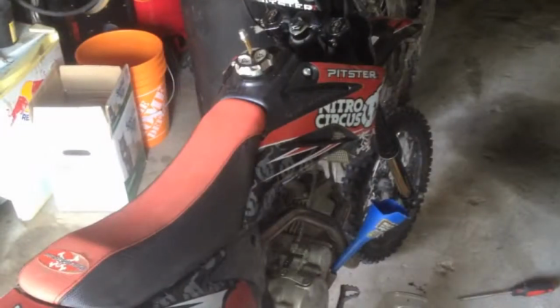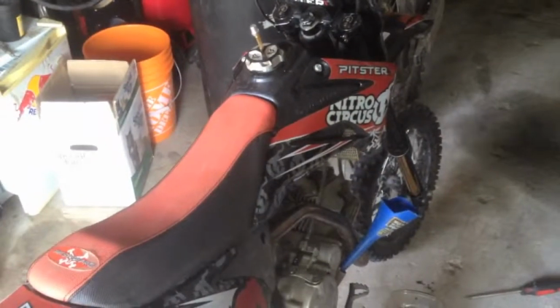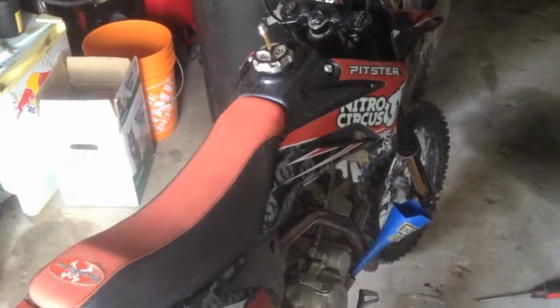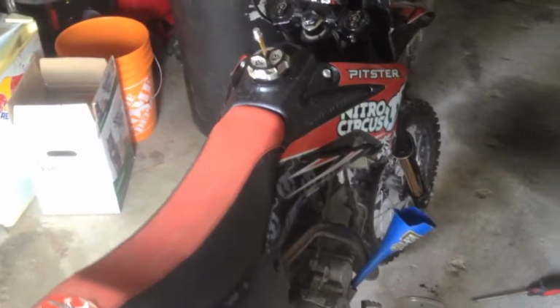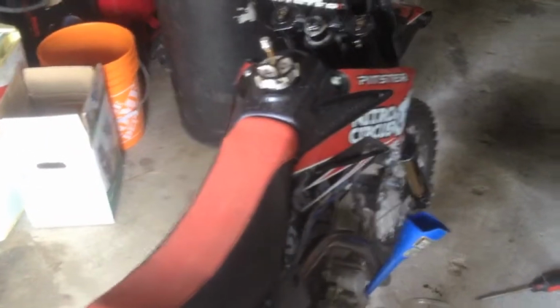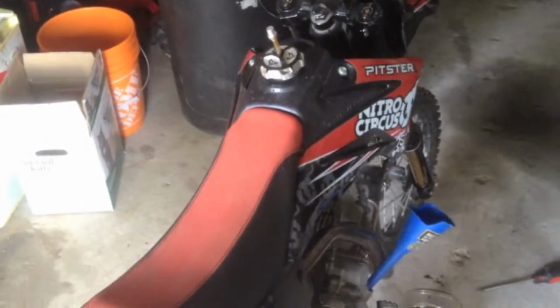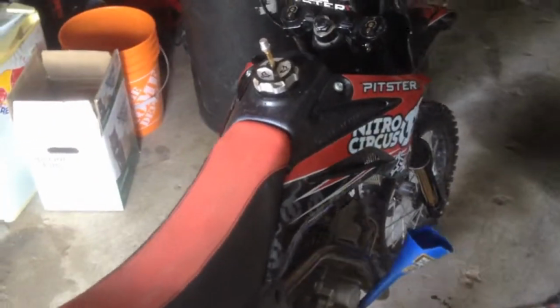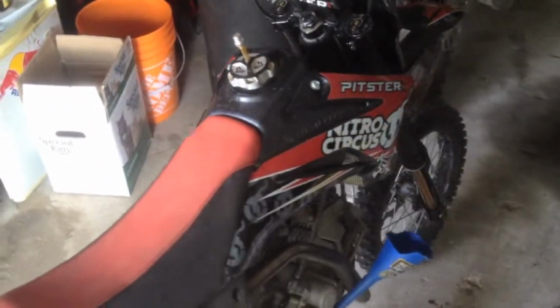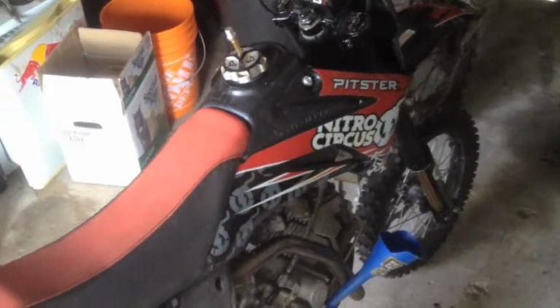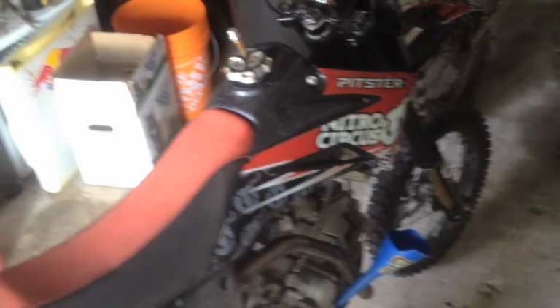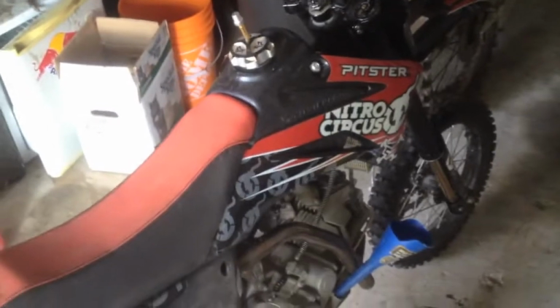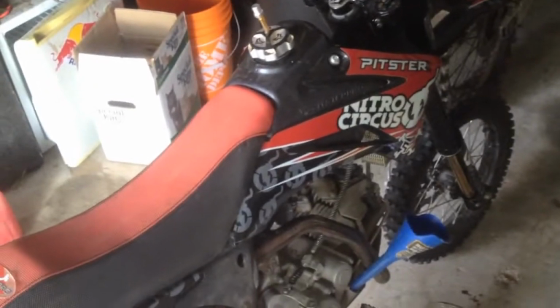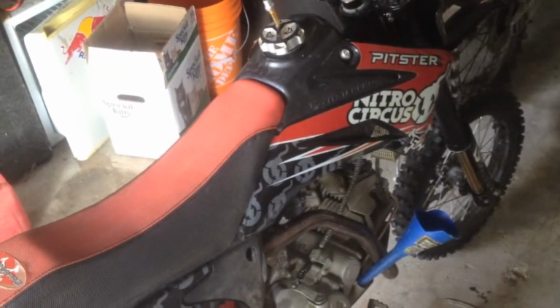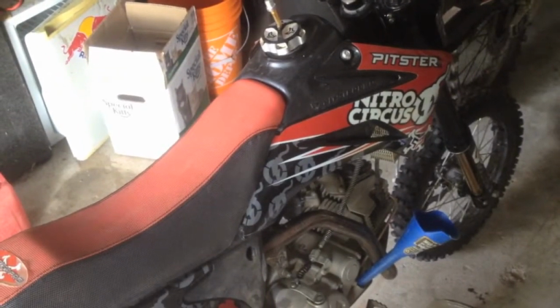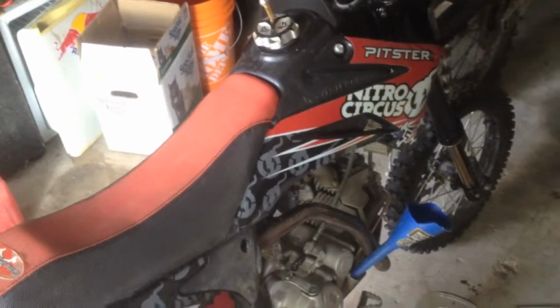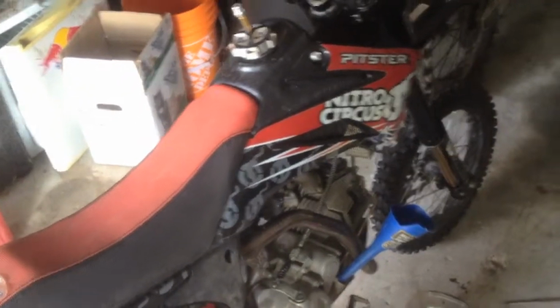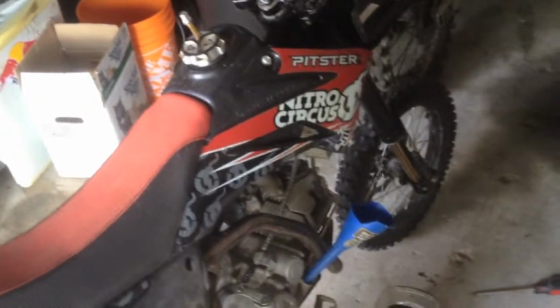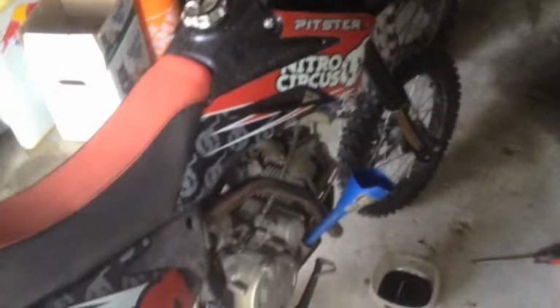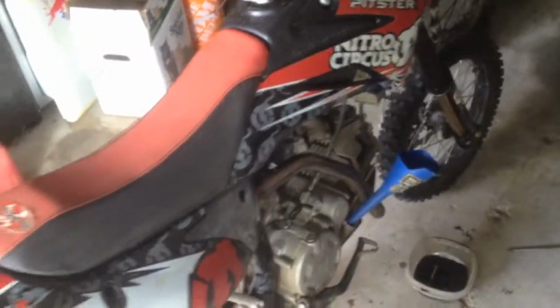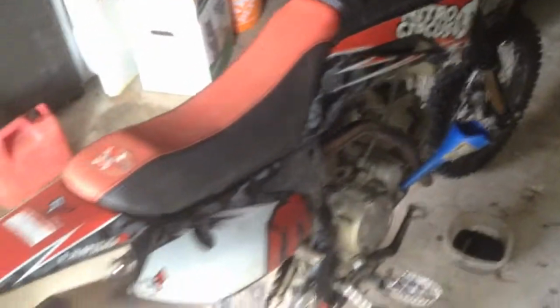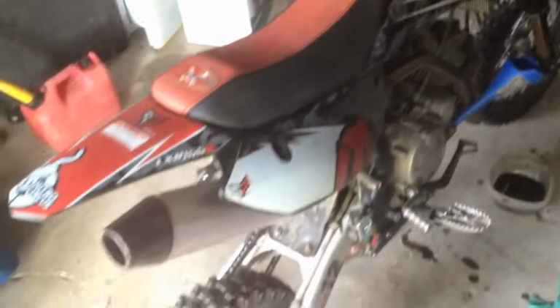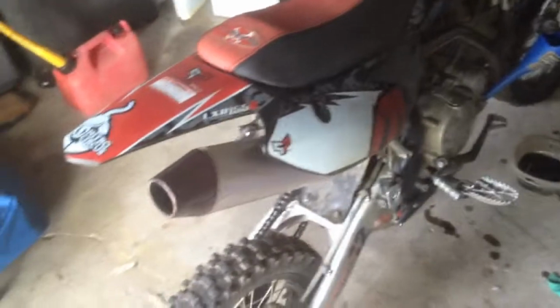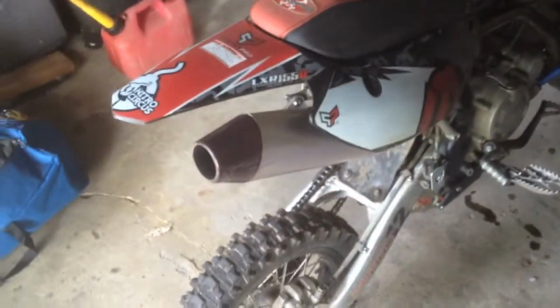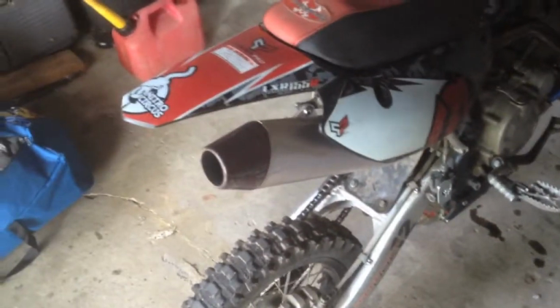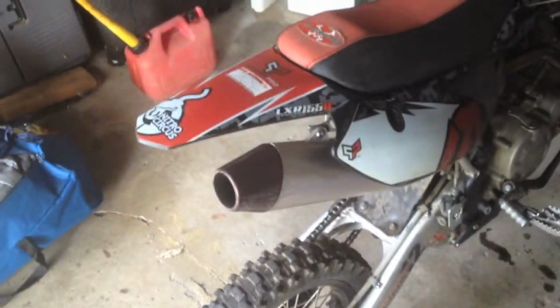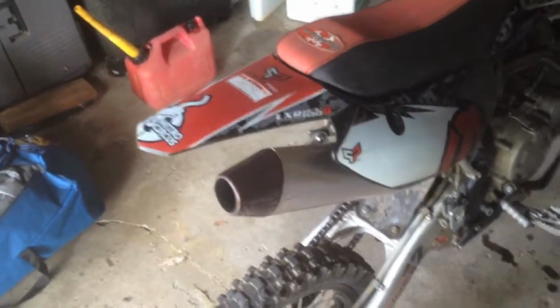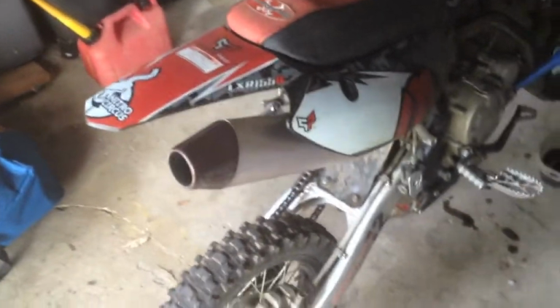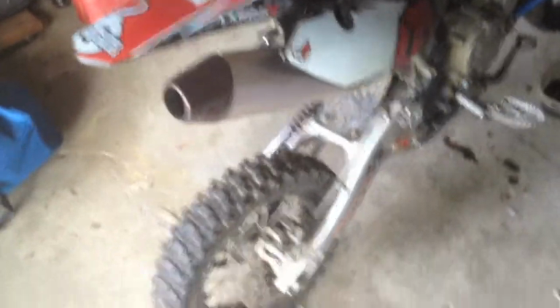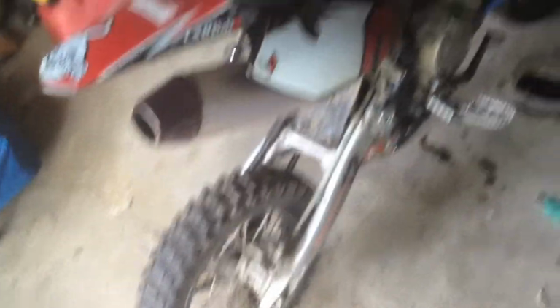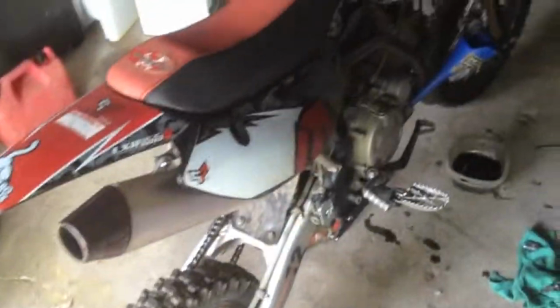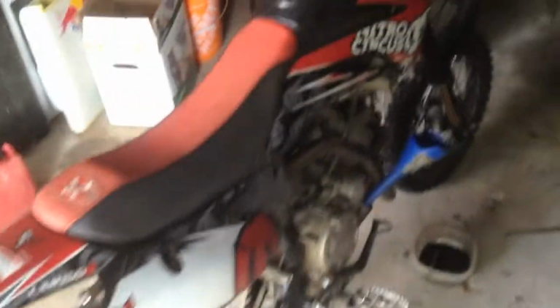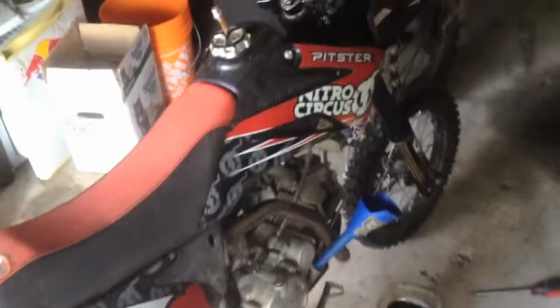Hey, what's going on guys. This is my Pitster Pro LXR 155R — it's the Nitro Circus model, they call it the LTD edition. Just want to do a little review on it.